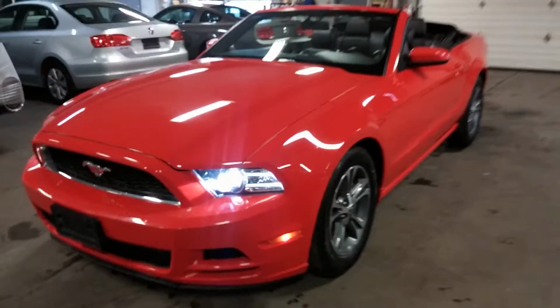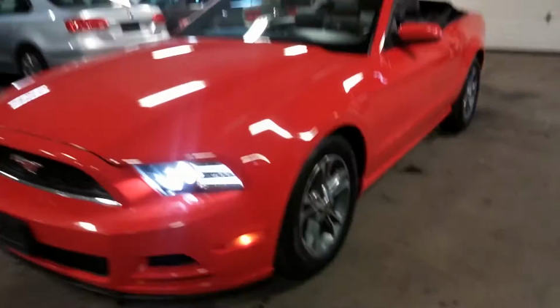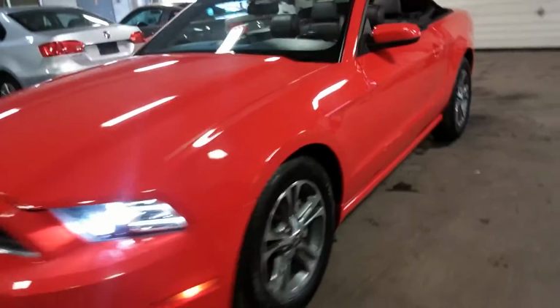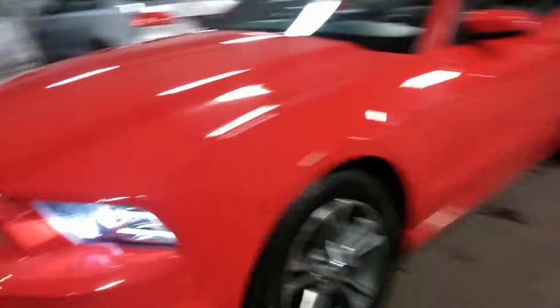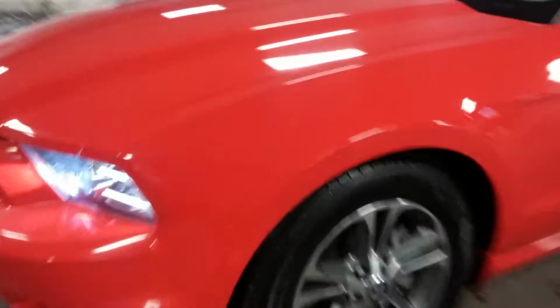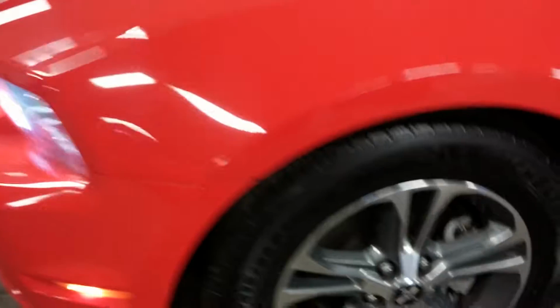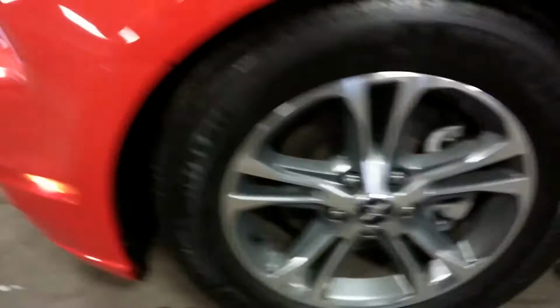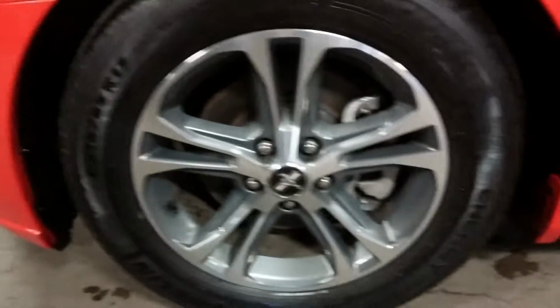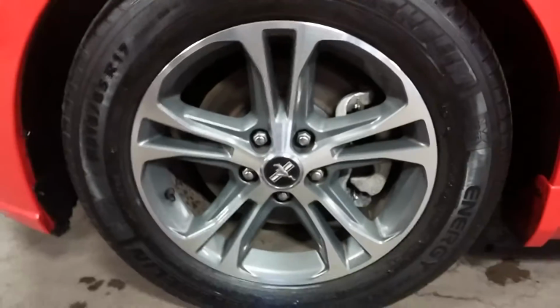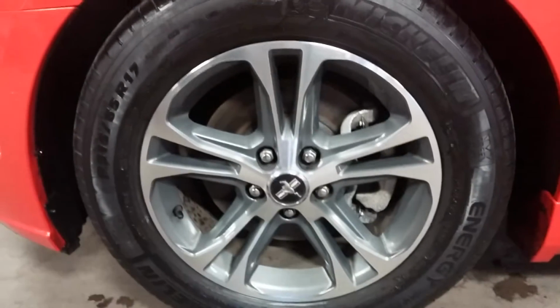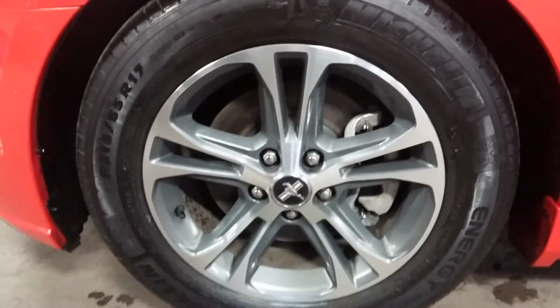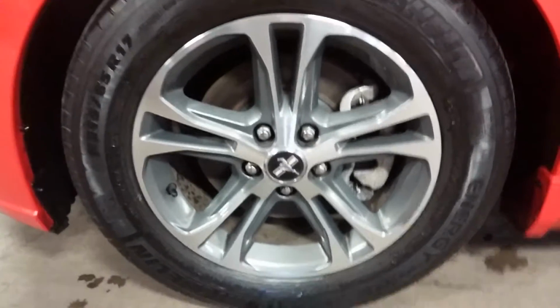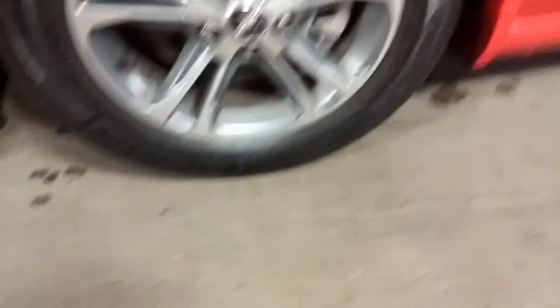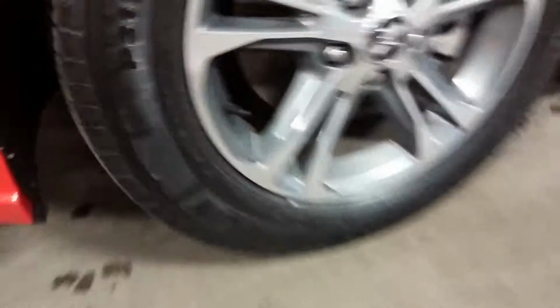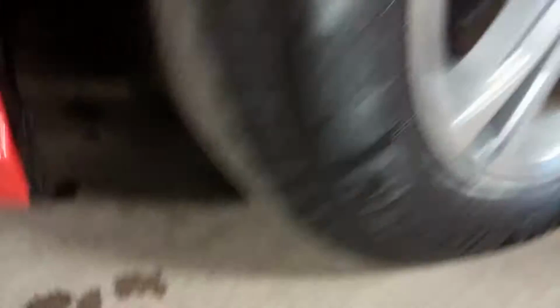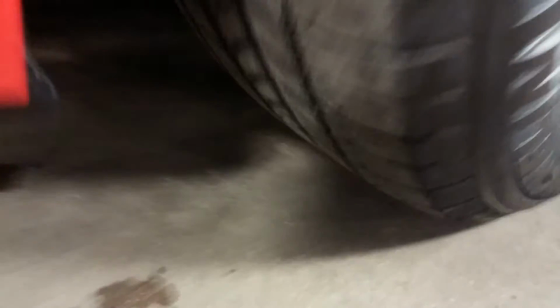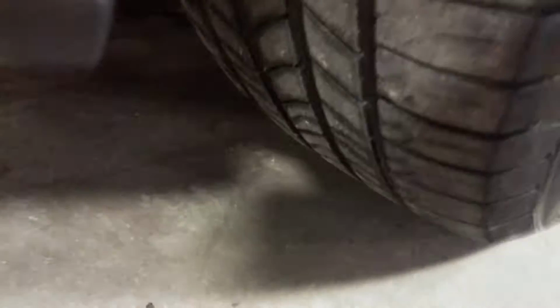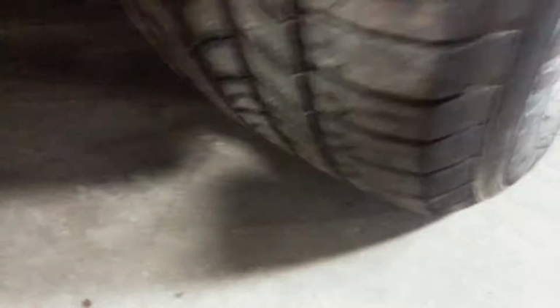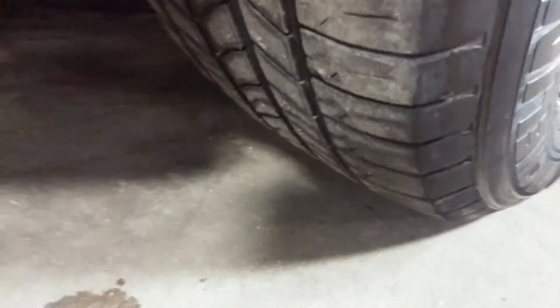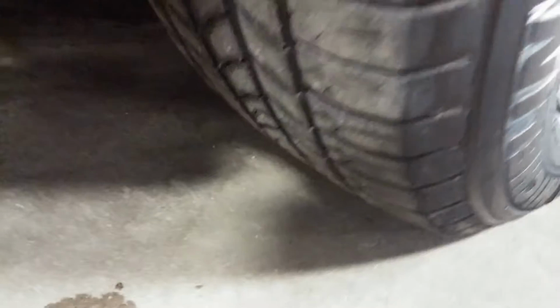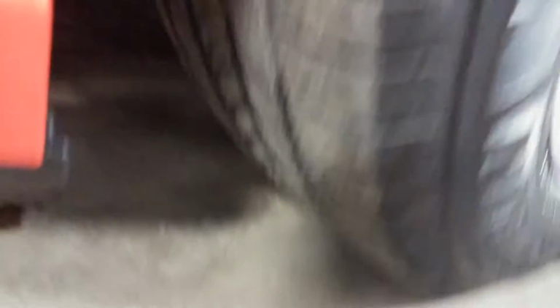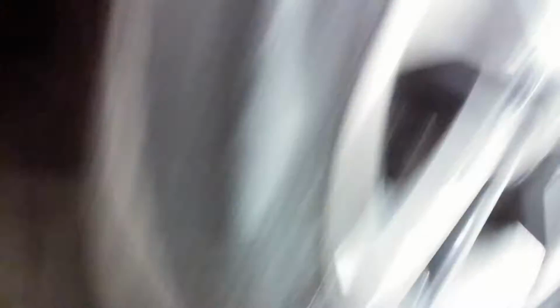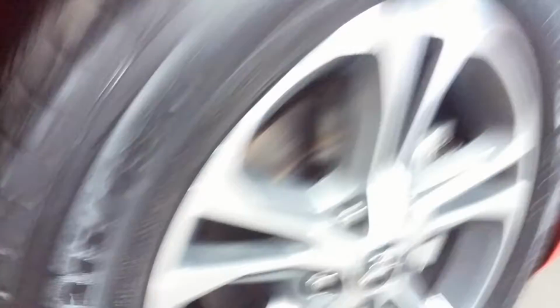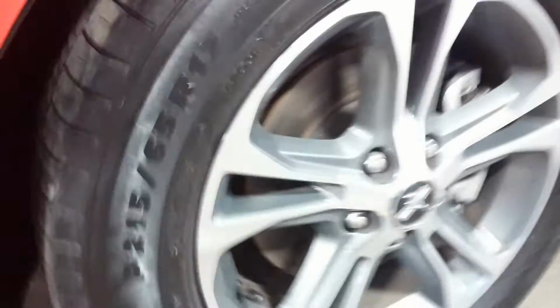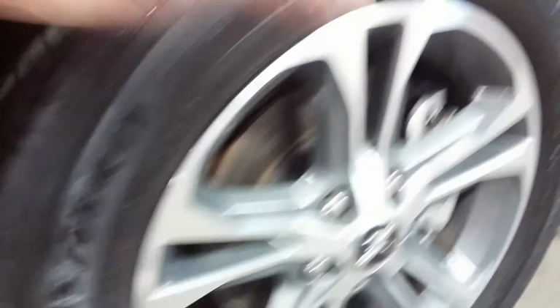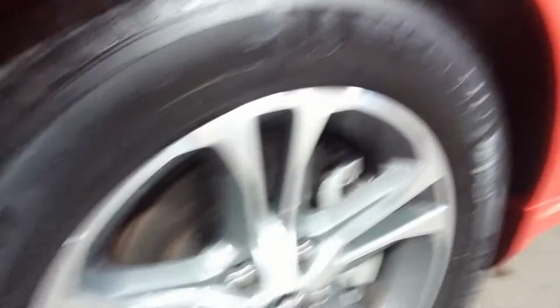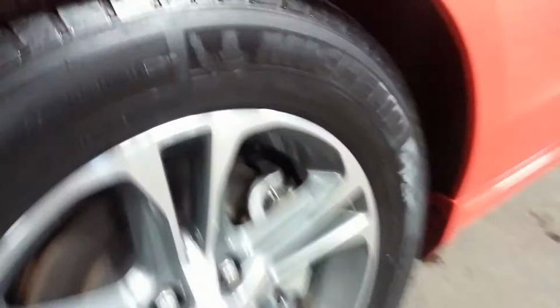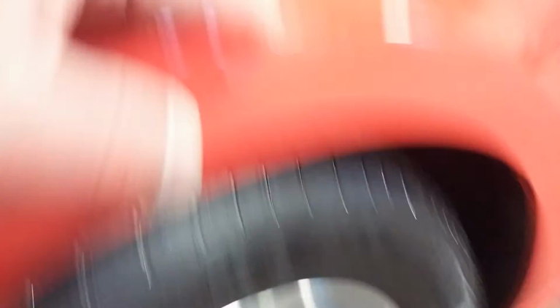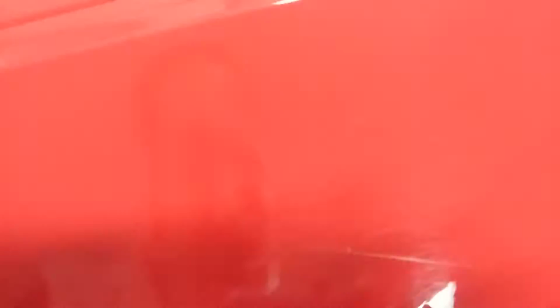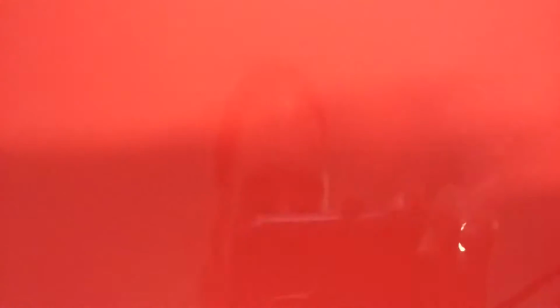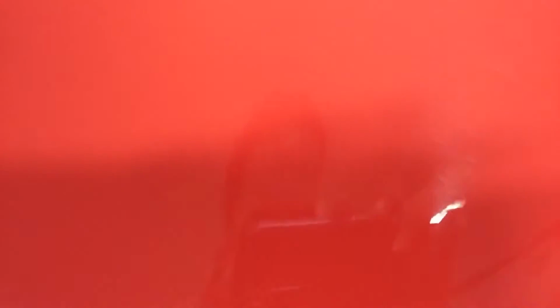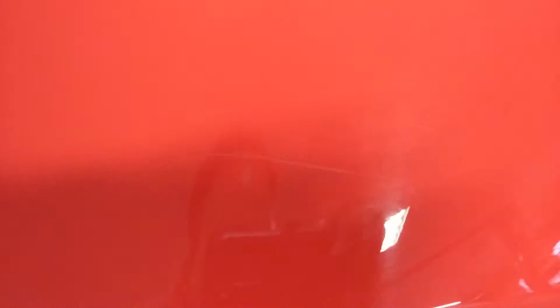Not much to tell in the body. Here is your front driver's rim — very nice and no curb rash. There's your tire, which is definitely more than half life. Coming around, we do have this heavy scratch right here.